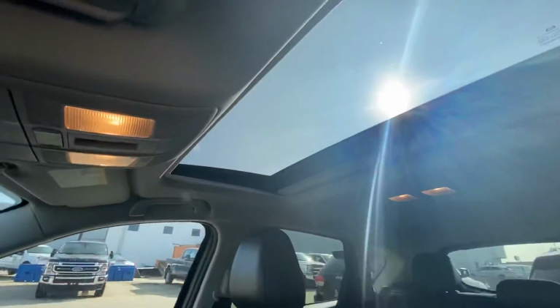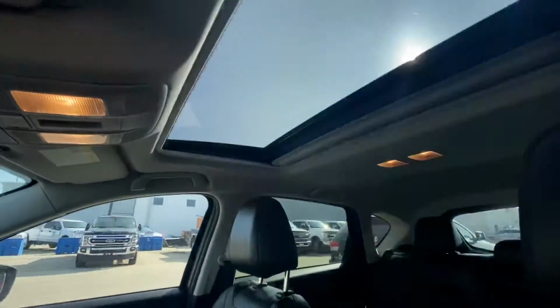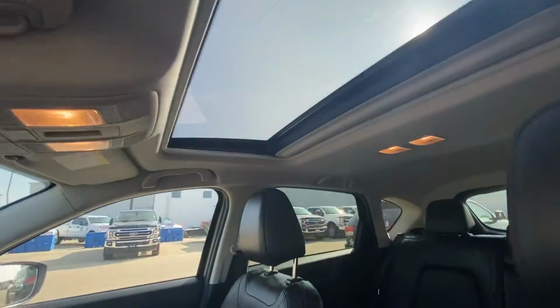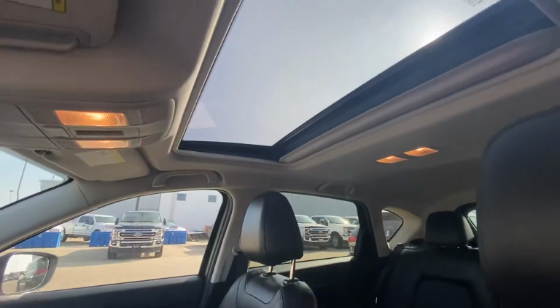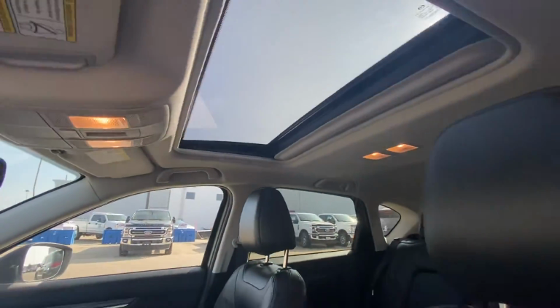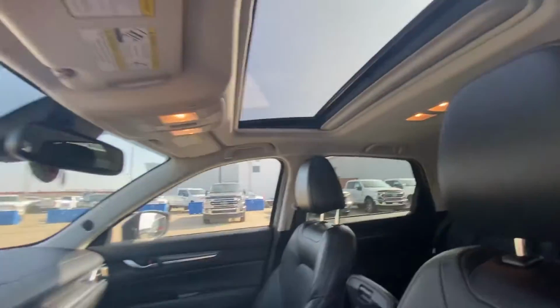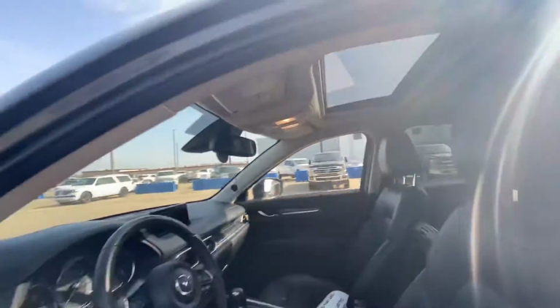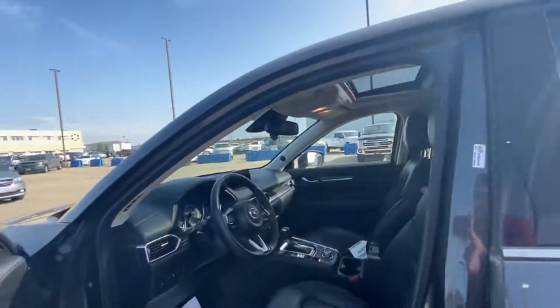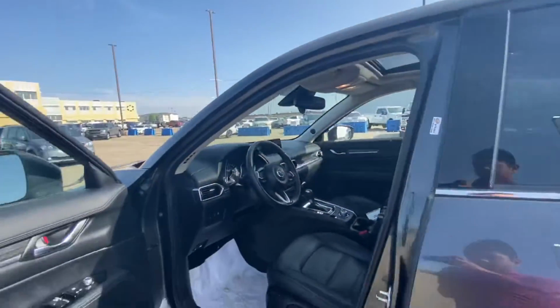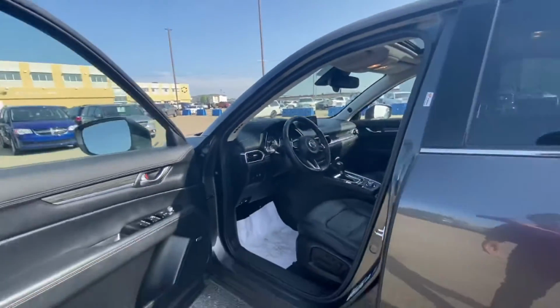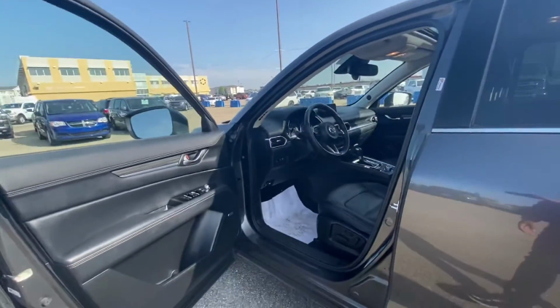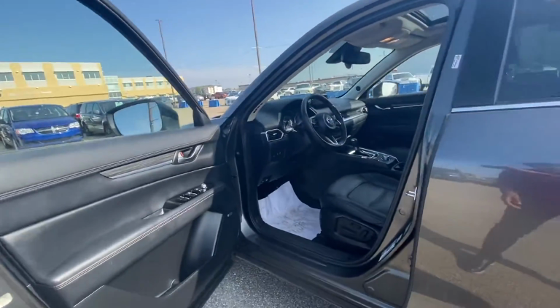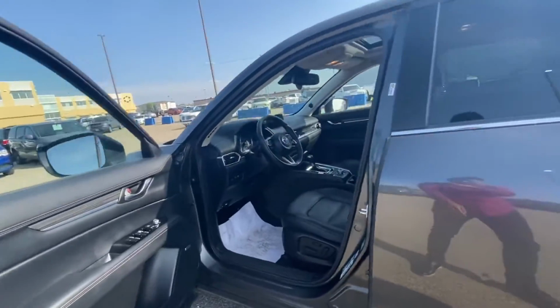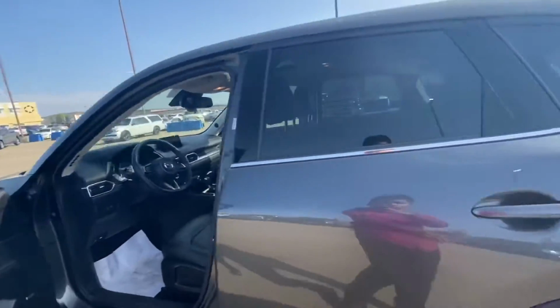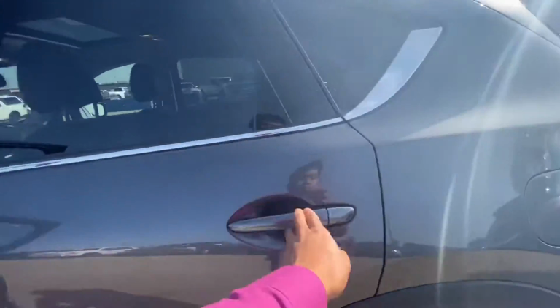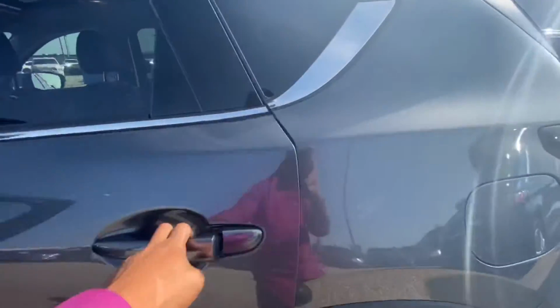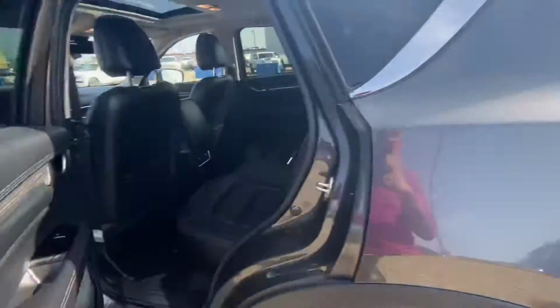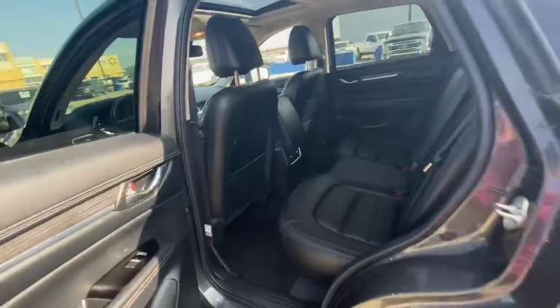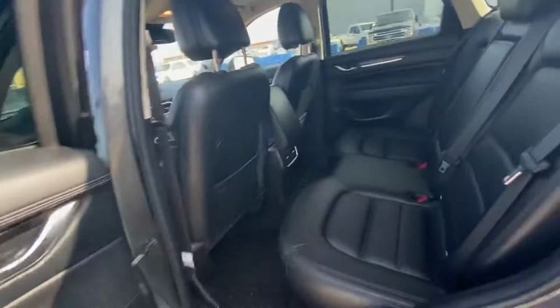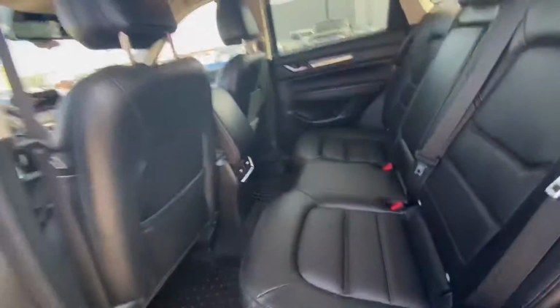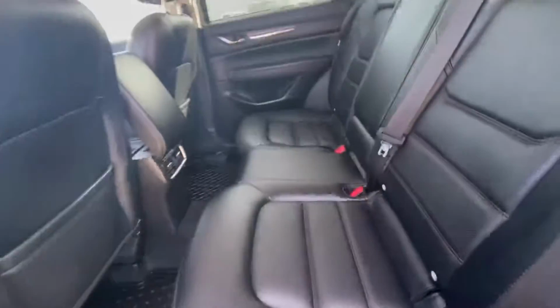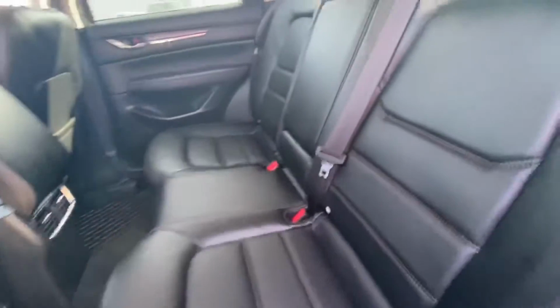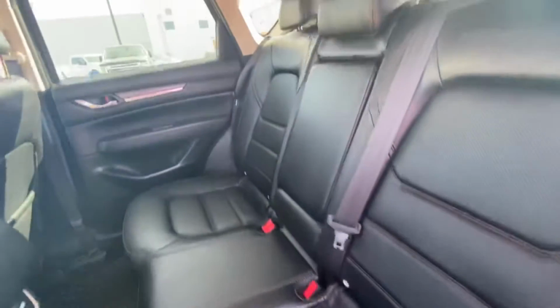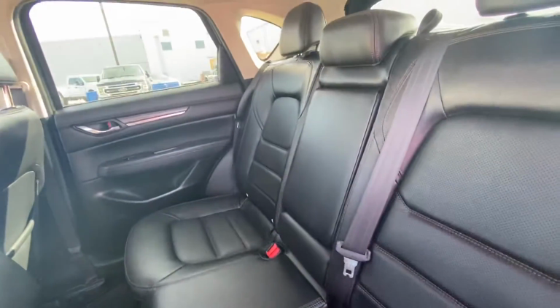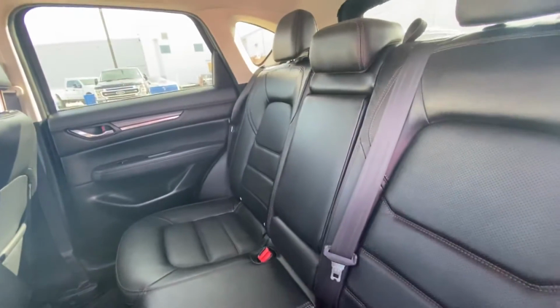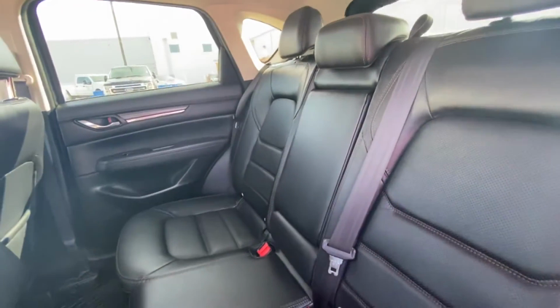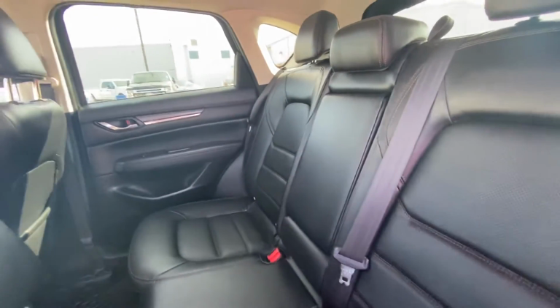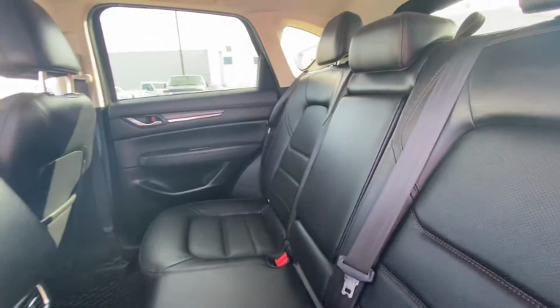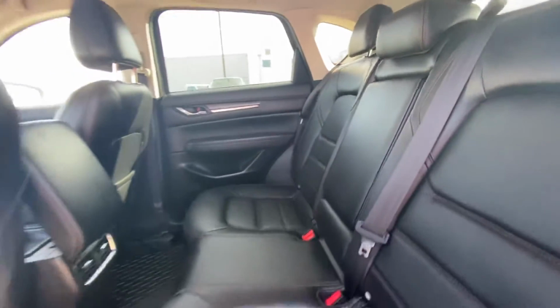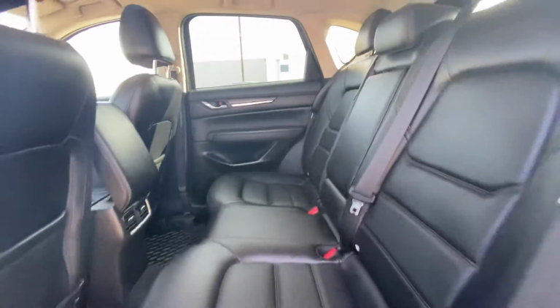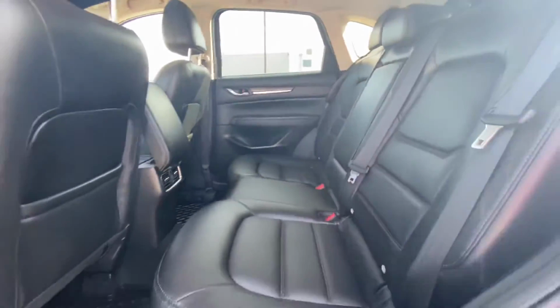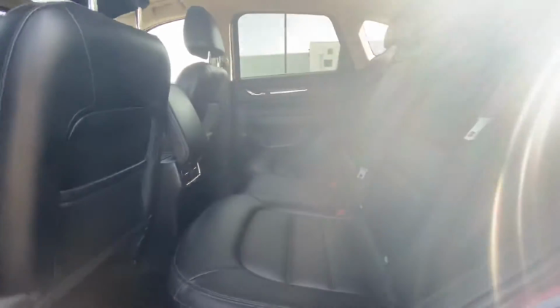And a nice little sunroof up top. Lots of space in the back seat.